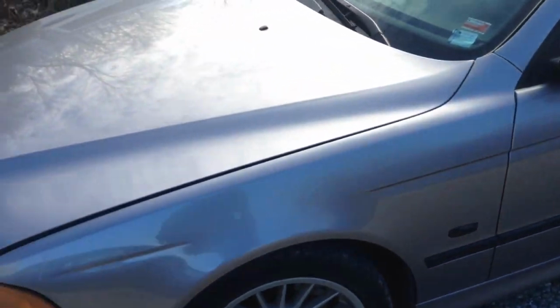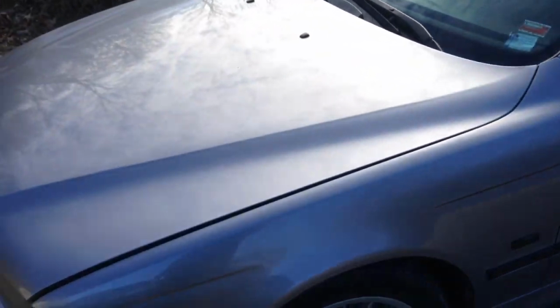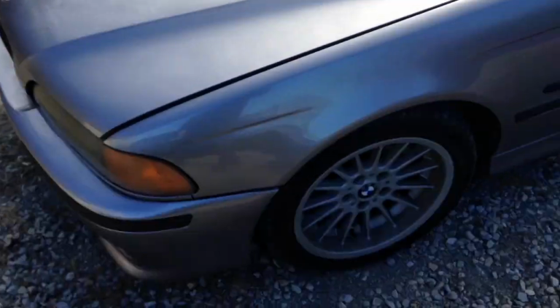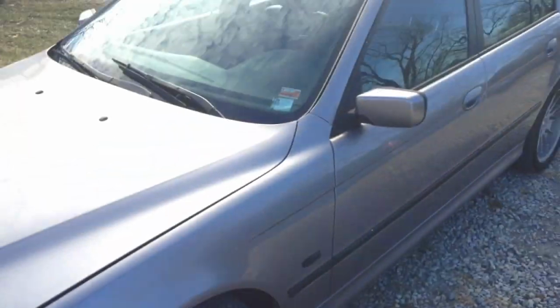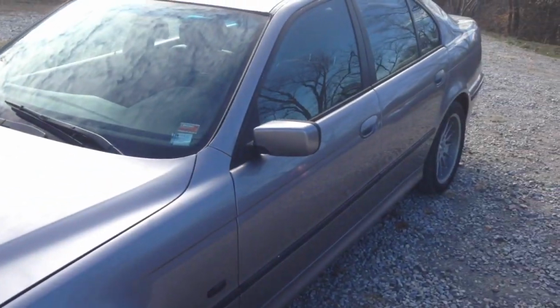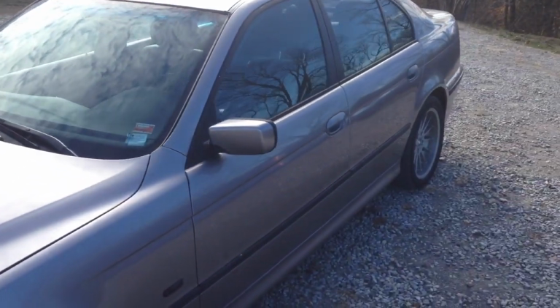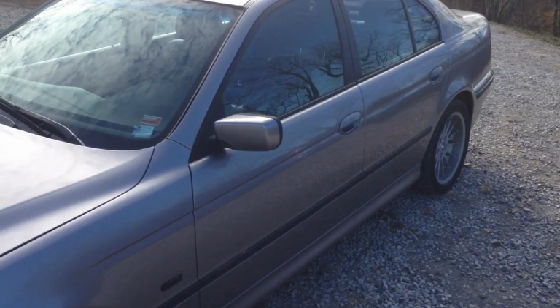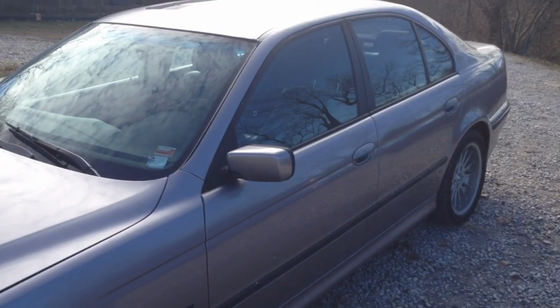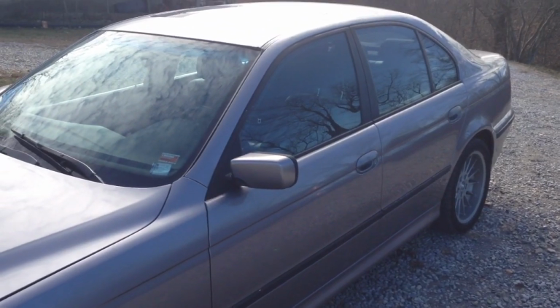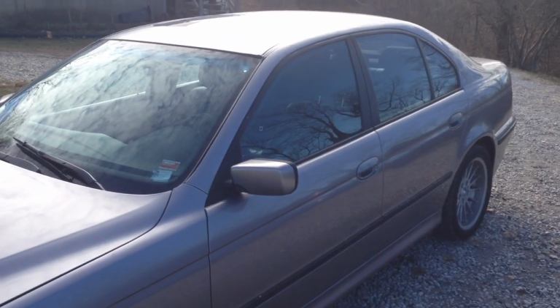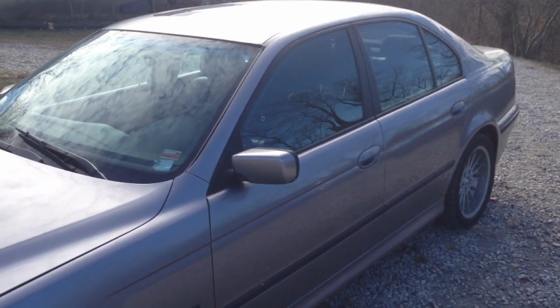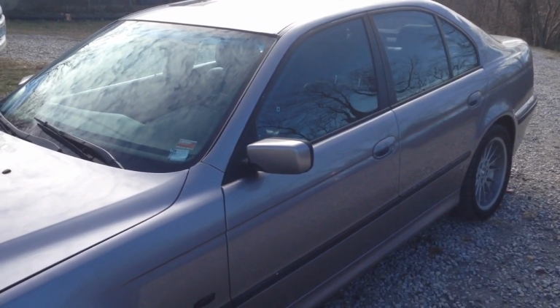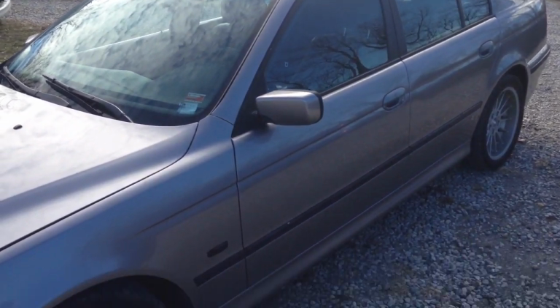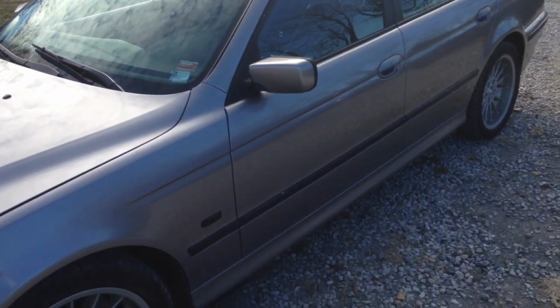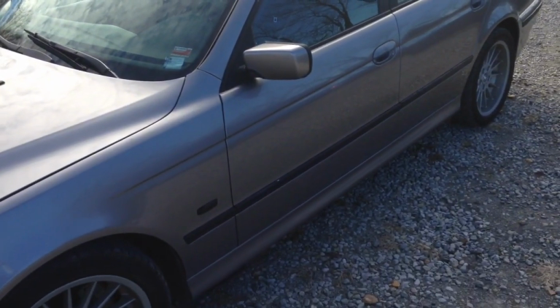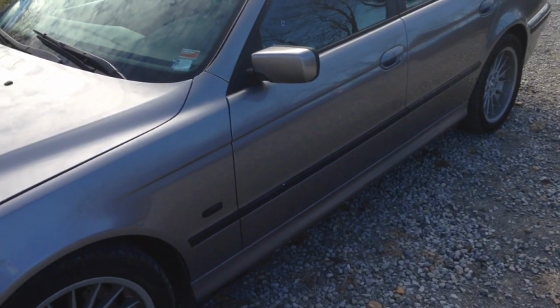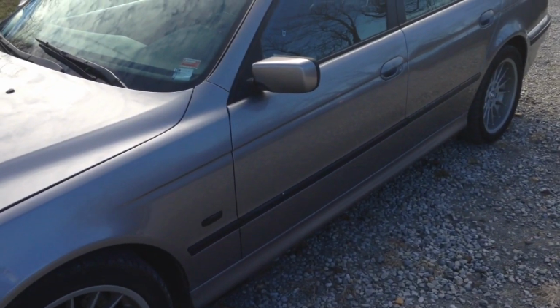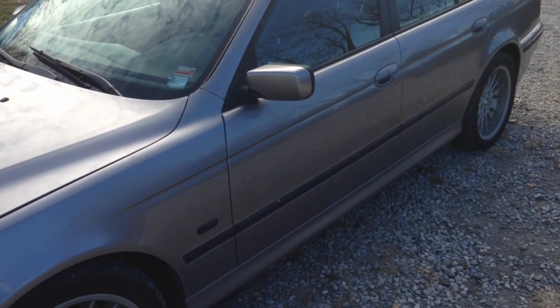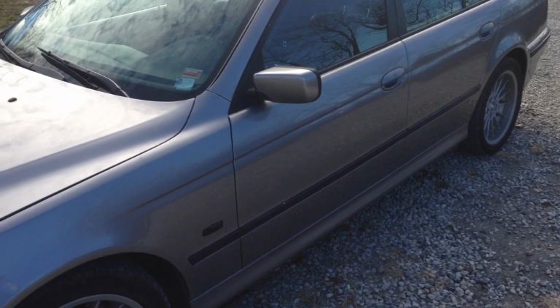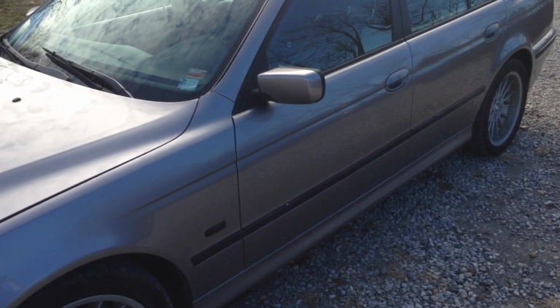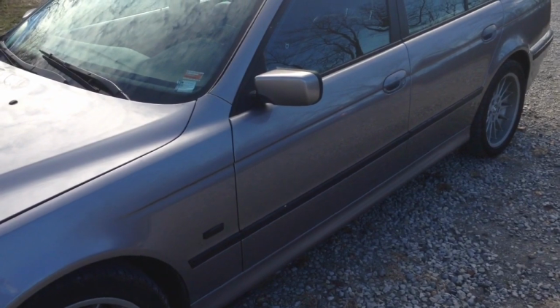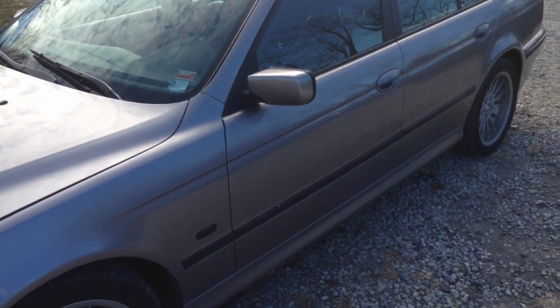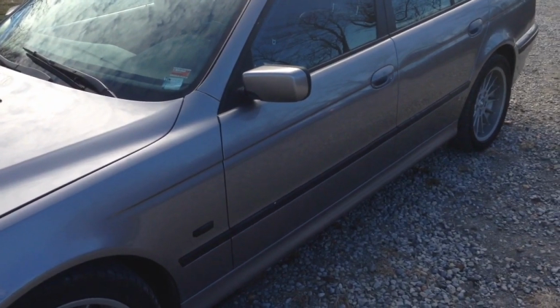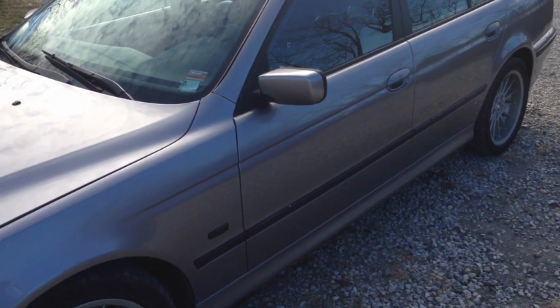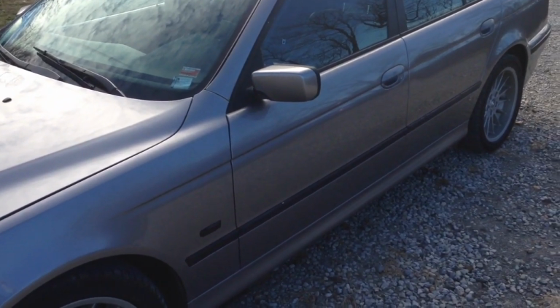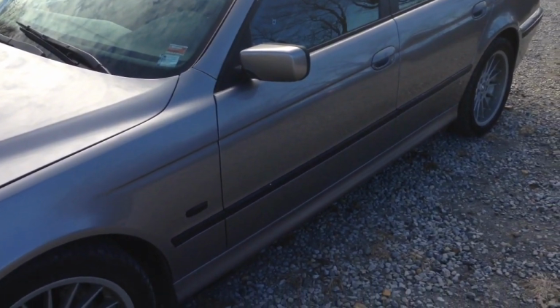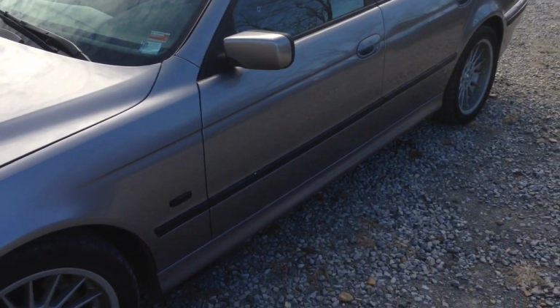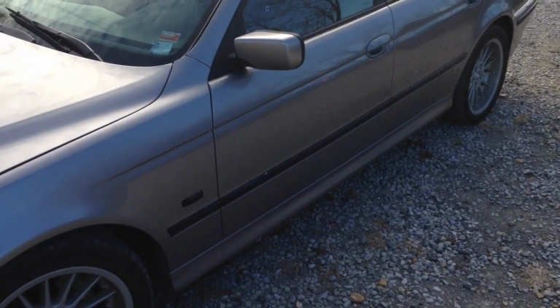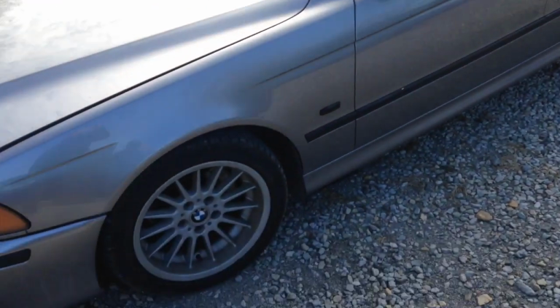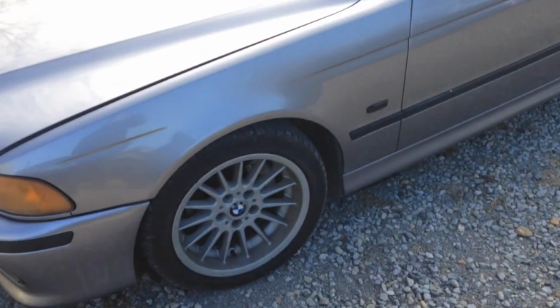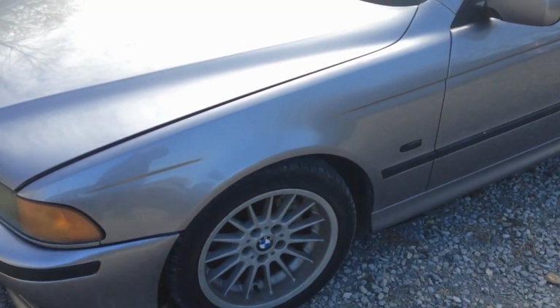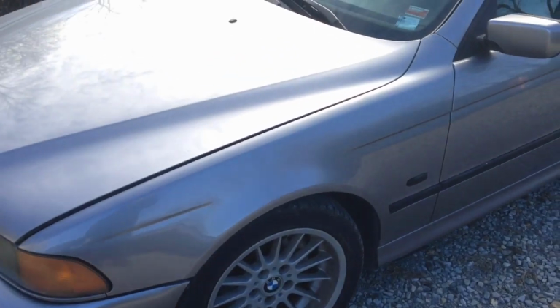Otherwise, last night this thing — somebody came to look at it, it's finally ready. I bought this car before a couple years ago, so it's my best friend's. He gave it to me to put it on Craigslist.